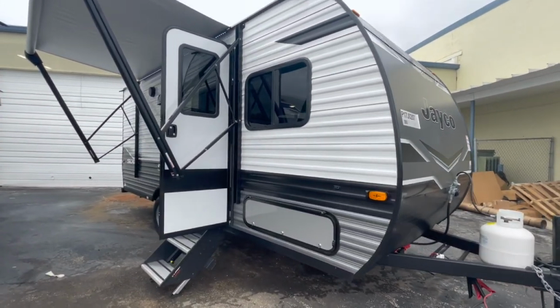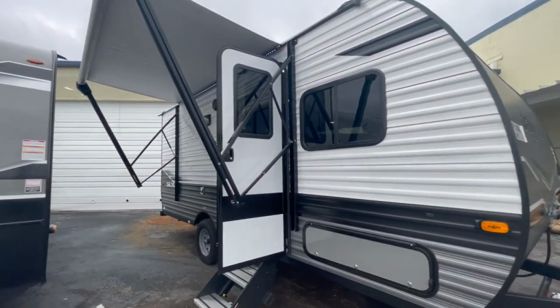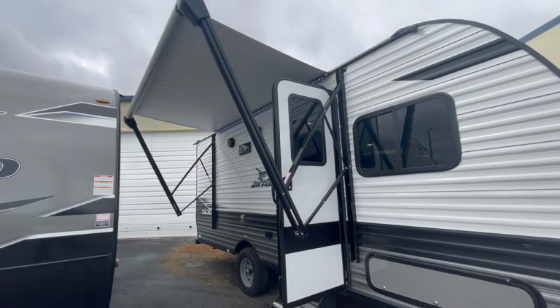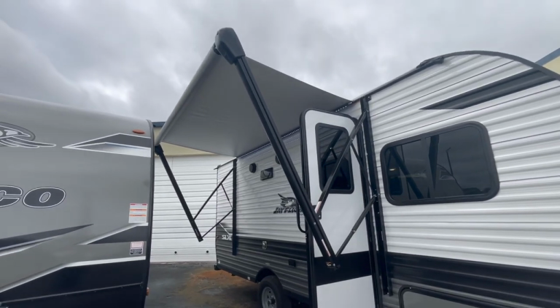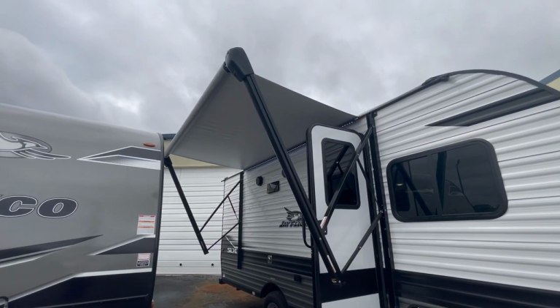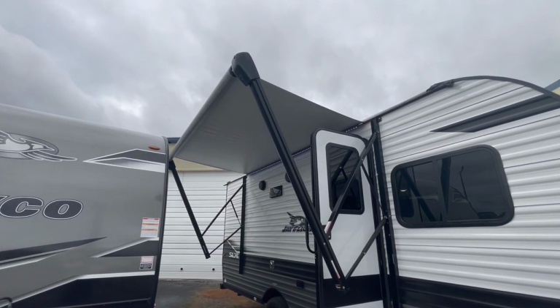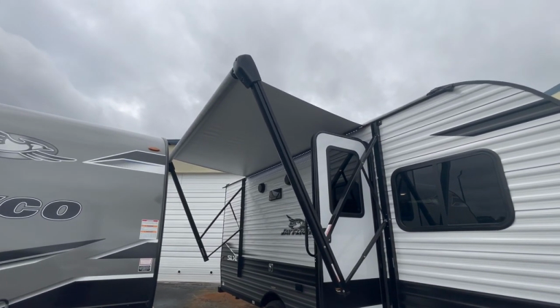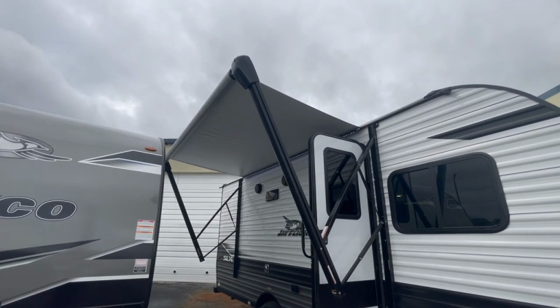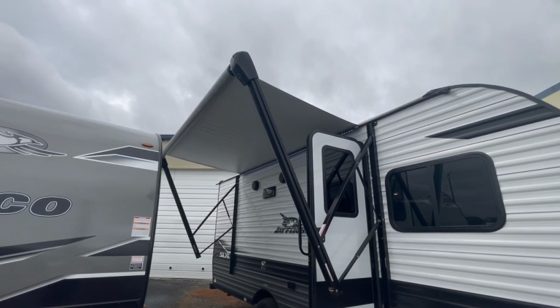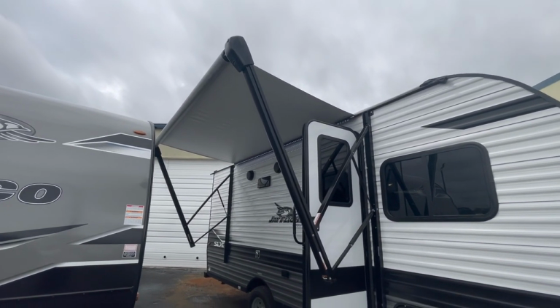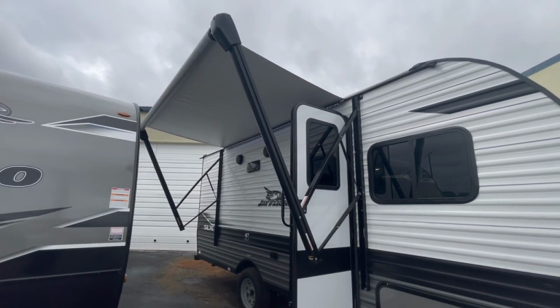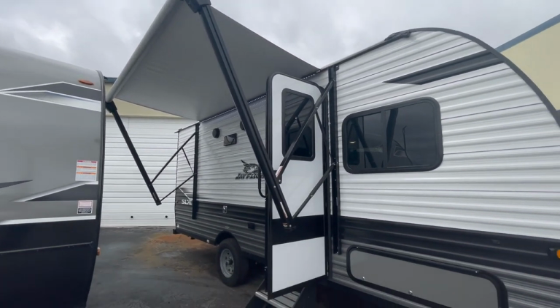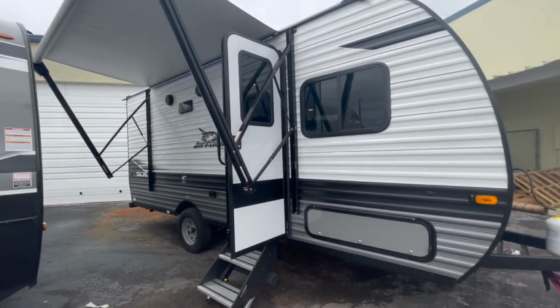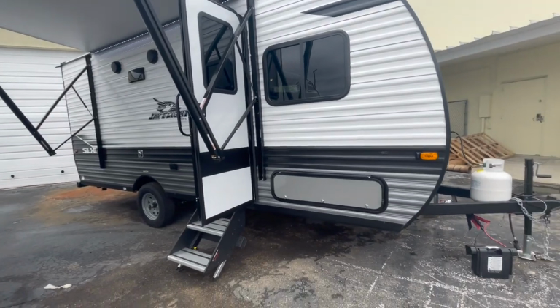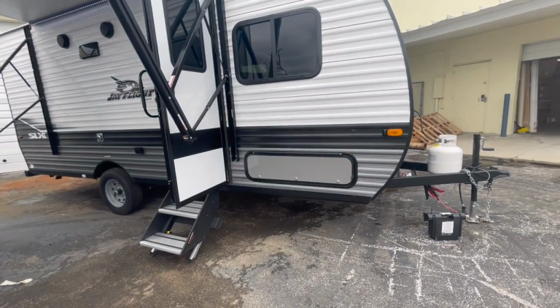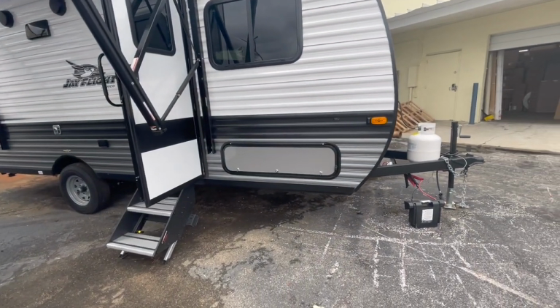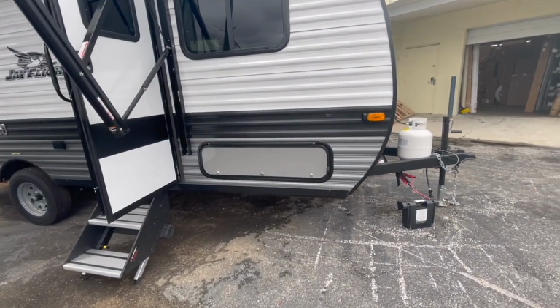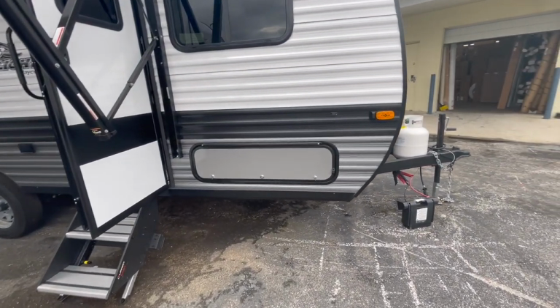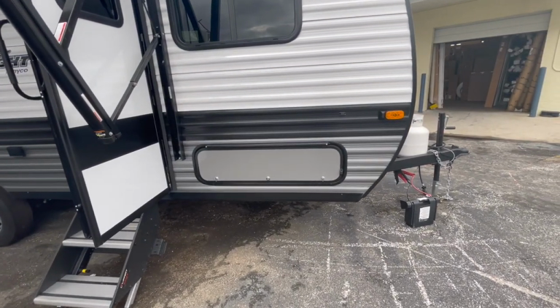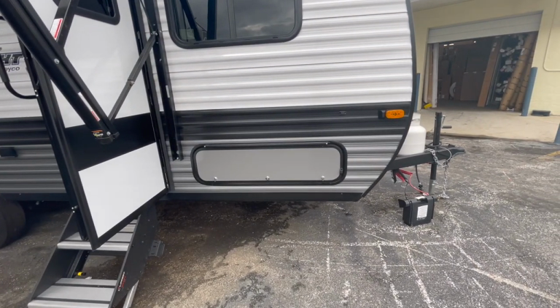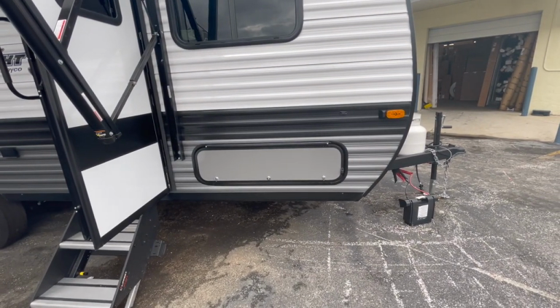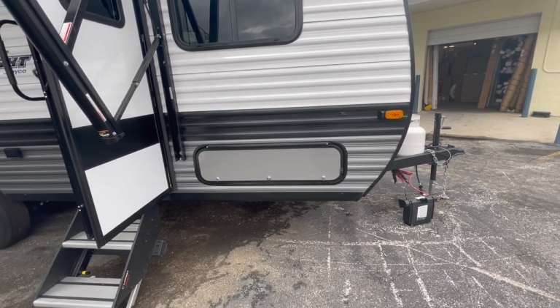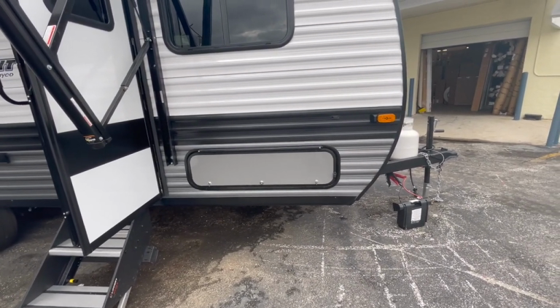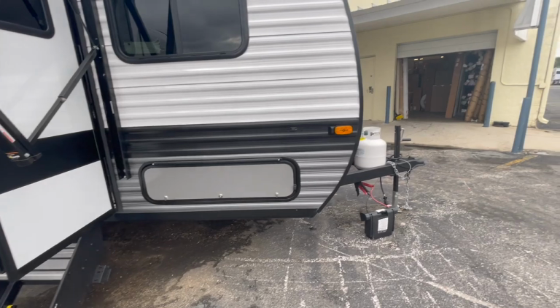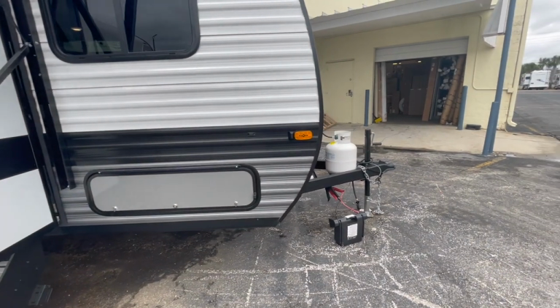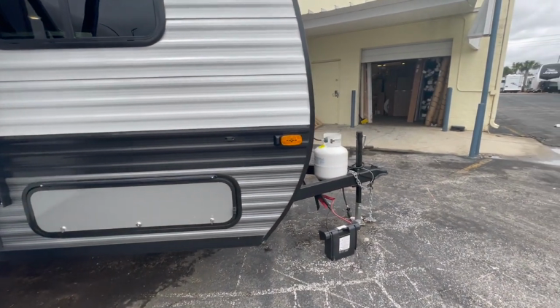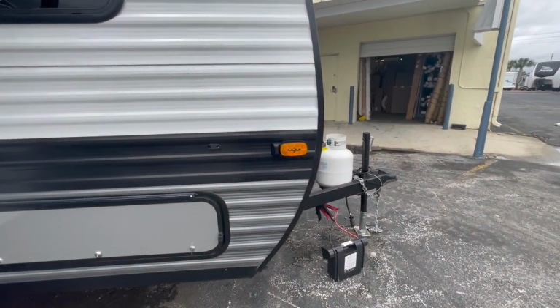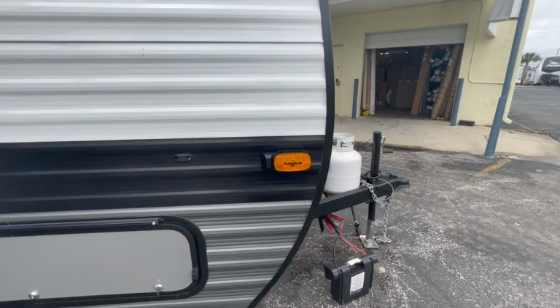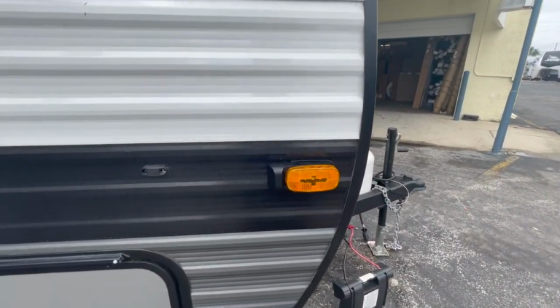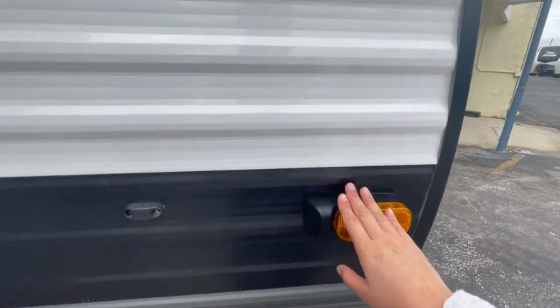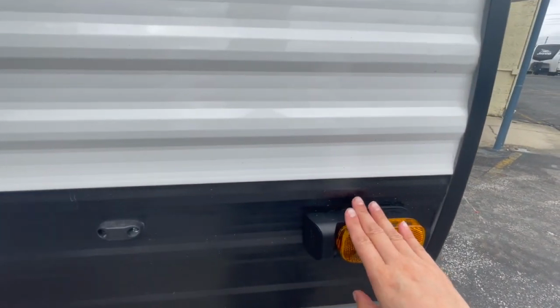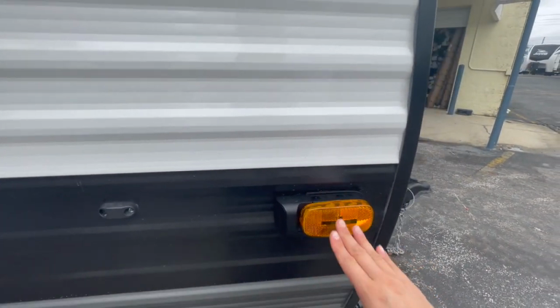The awning on the outside is really nice — a little 8-foot electric awning with an LED light on the outside. There's a little bit of storage under here that you can also access from under the bed. And you've got prep here for side and rear view cameras, which is pretty nice.